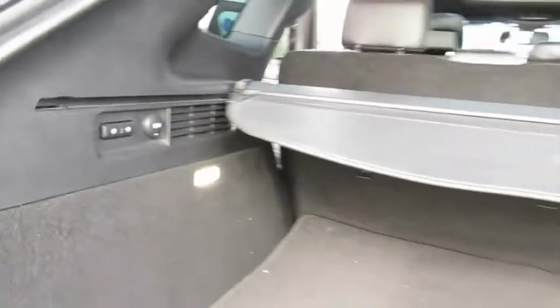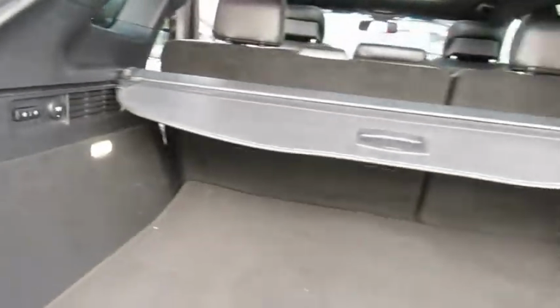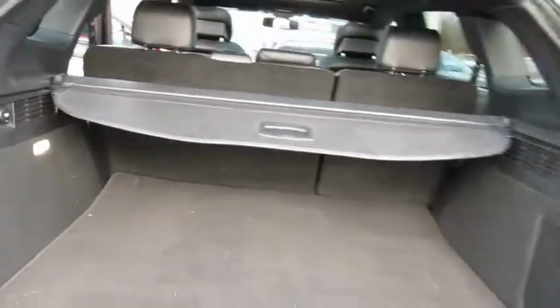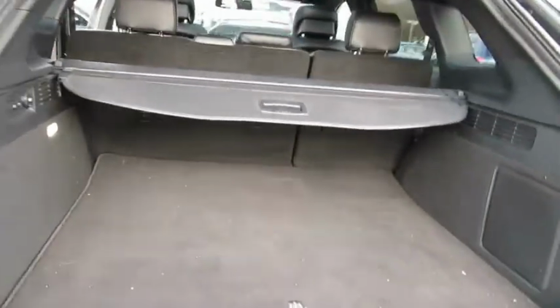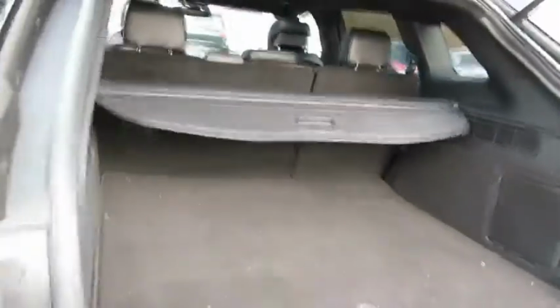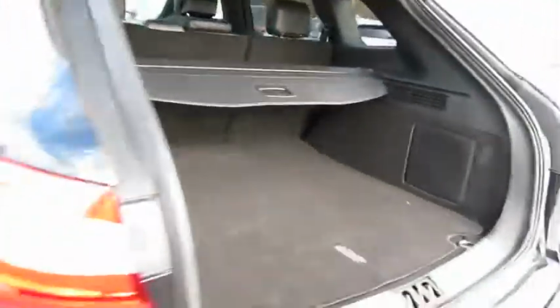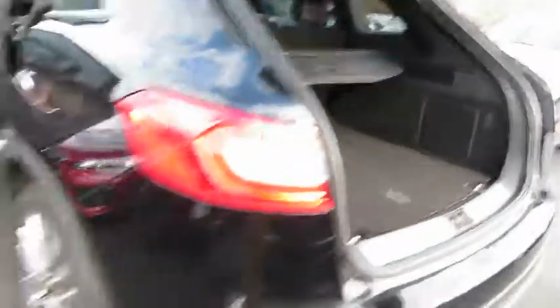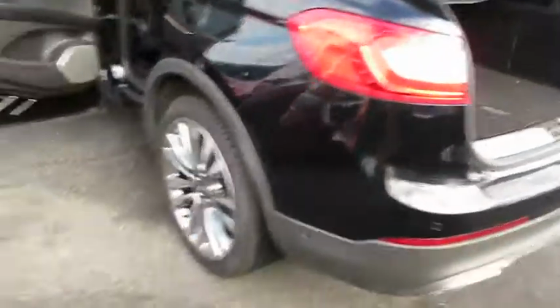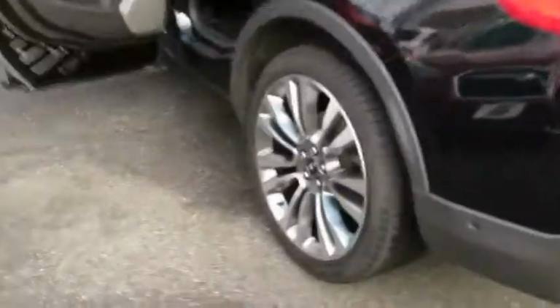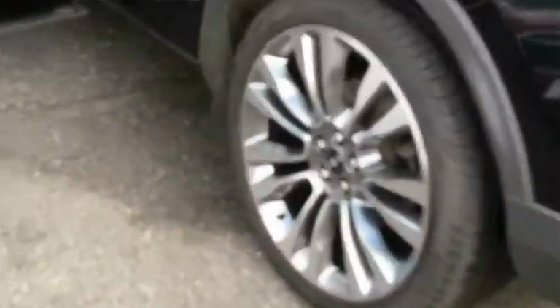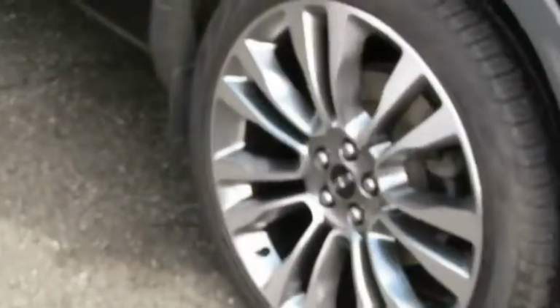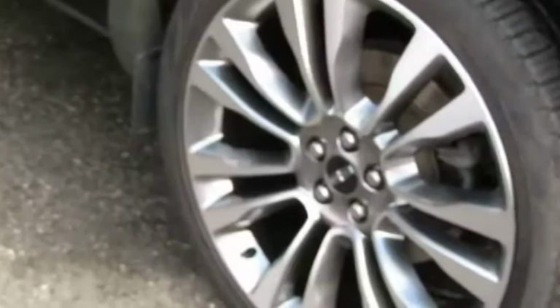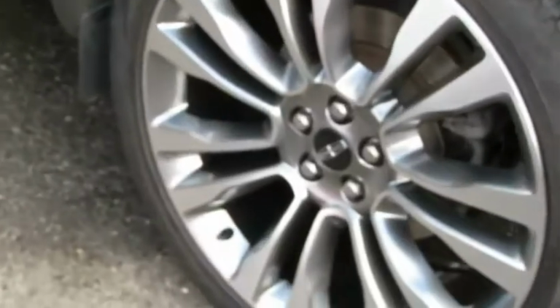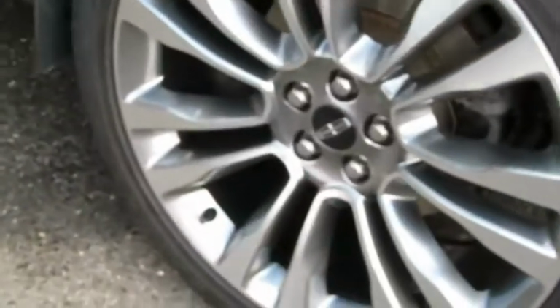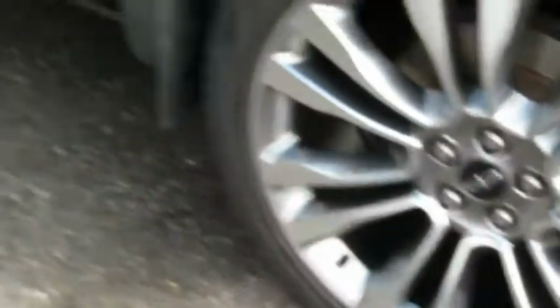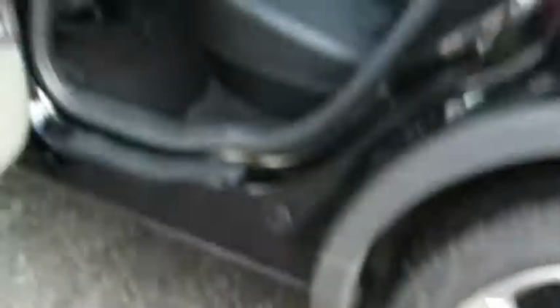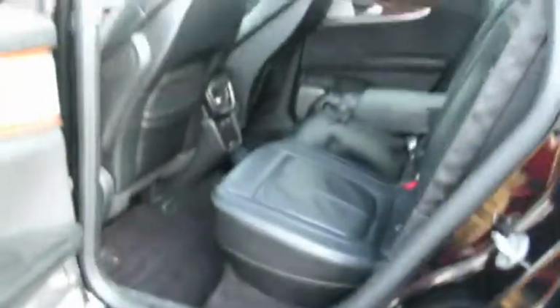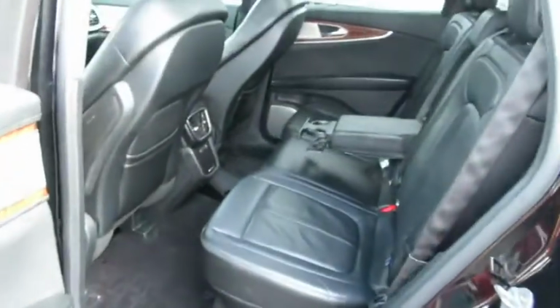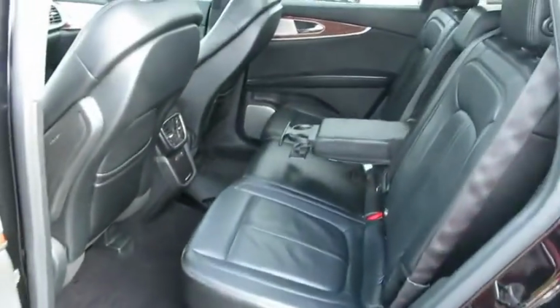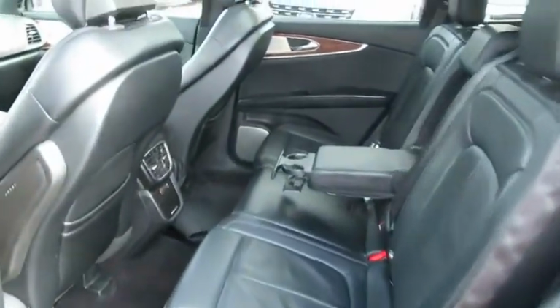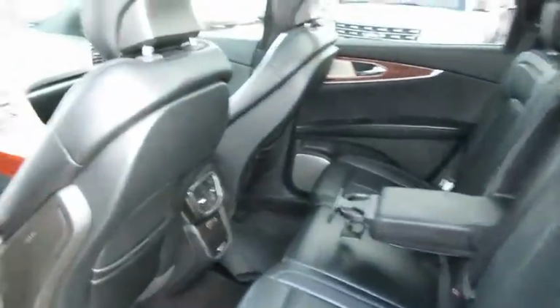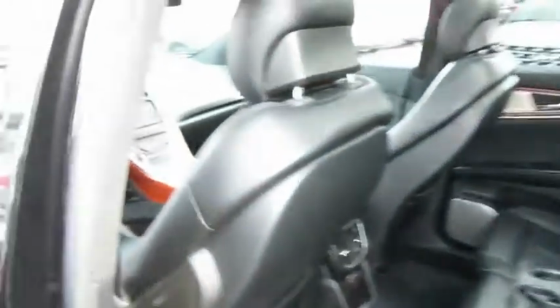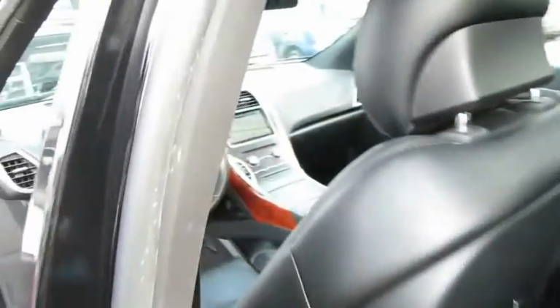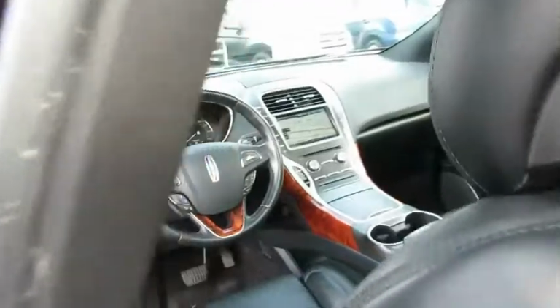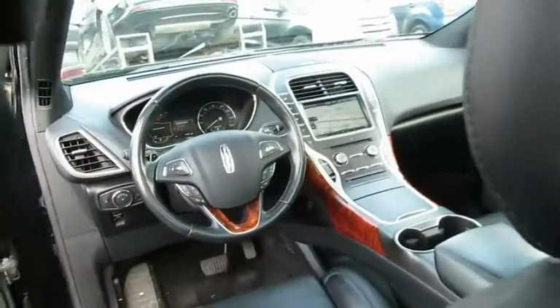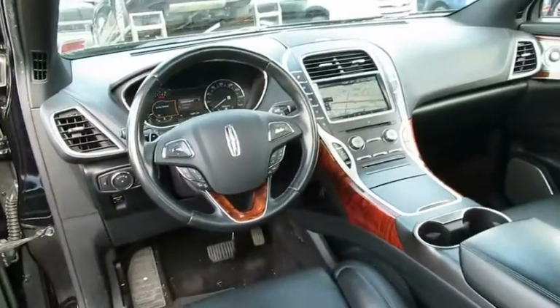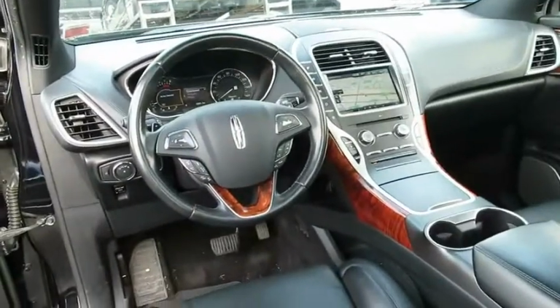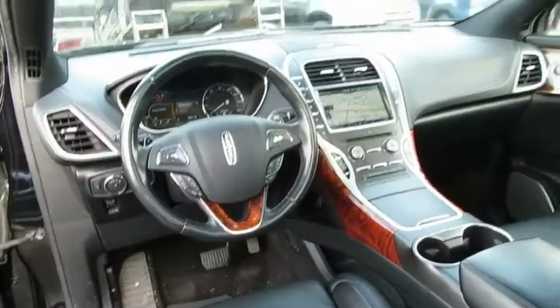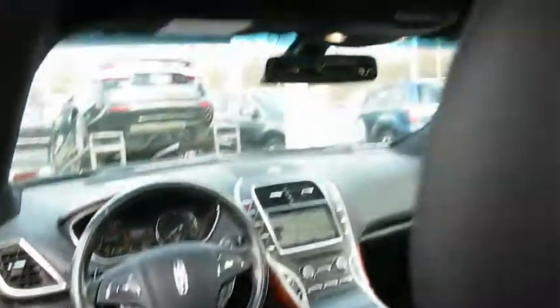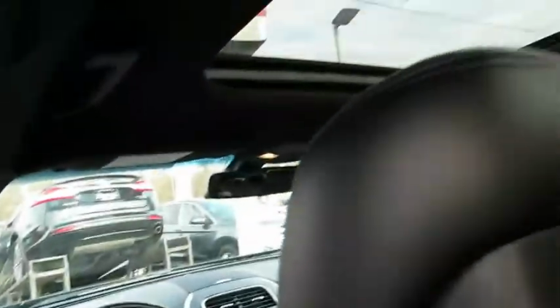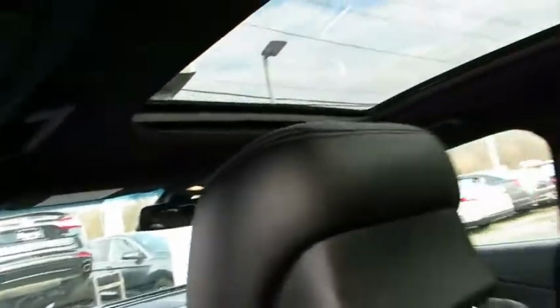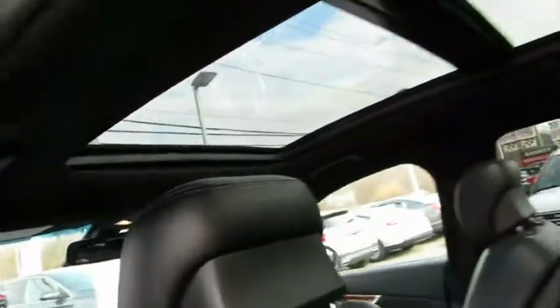Here are some of this vehicle's great options: stability control, power passenger seat, traction control, navigation system, remote engine start, keyless entry, all-wheel drive, steering wheel audio controls, anti-lock braking system.